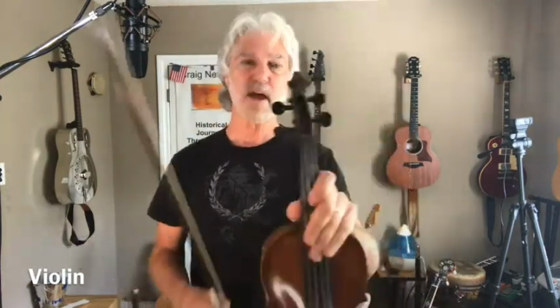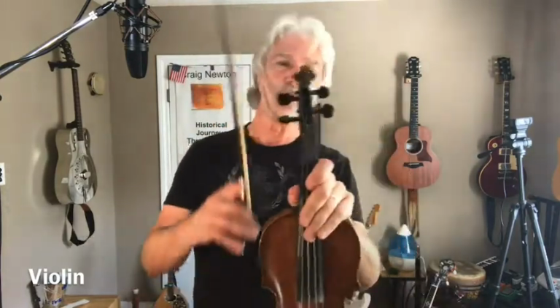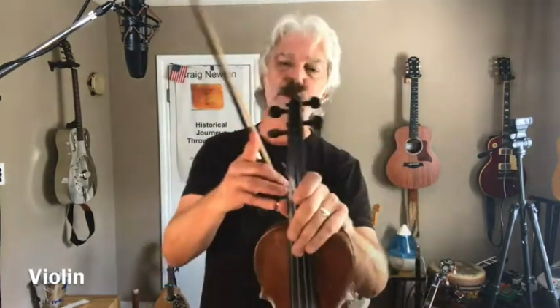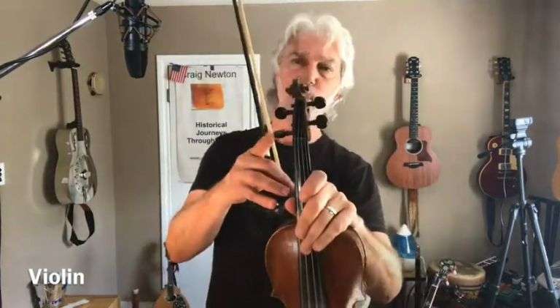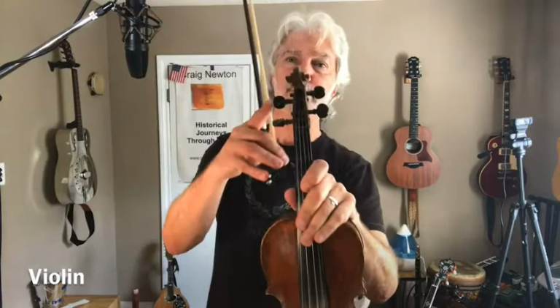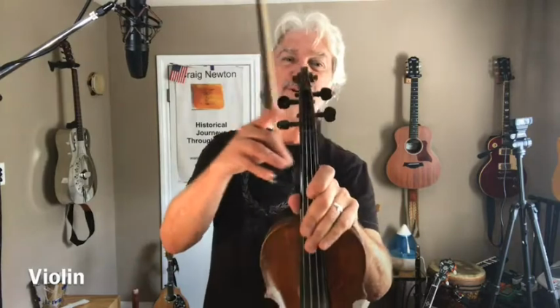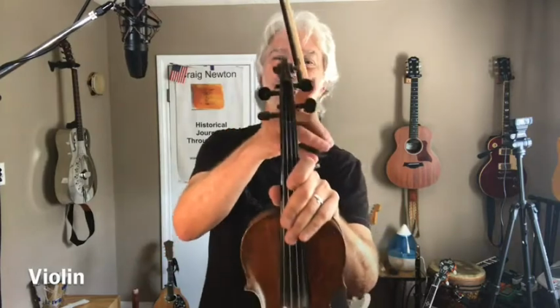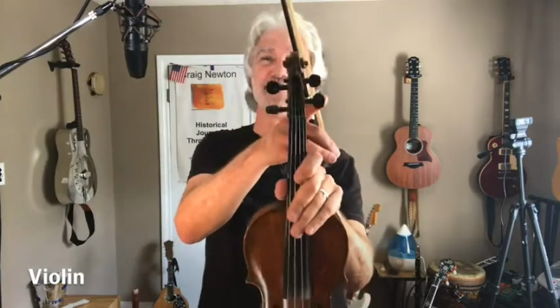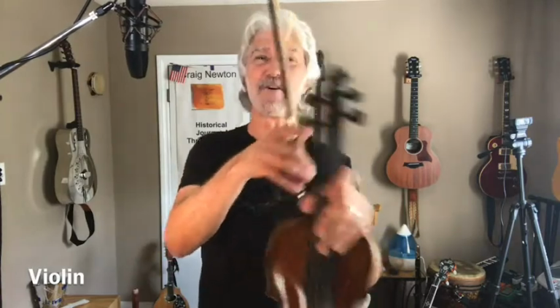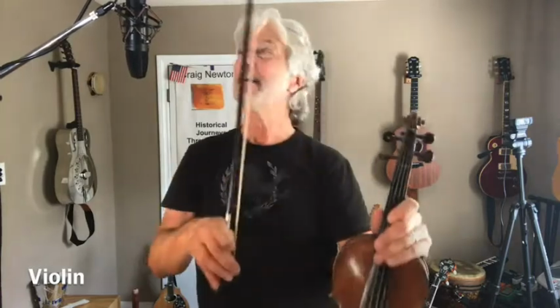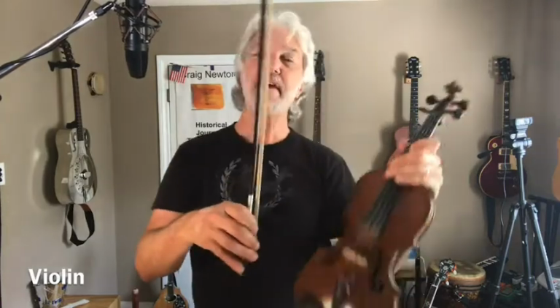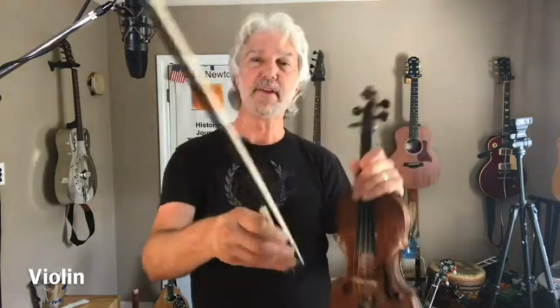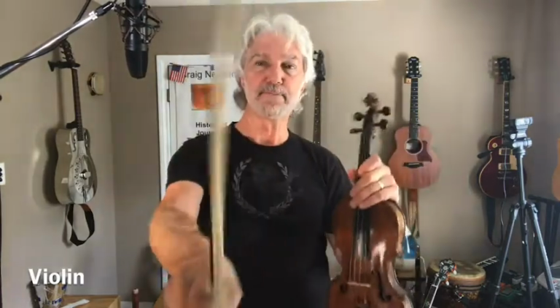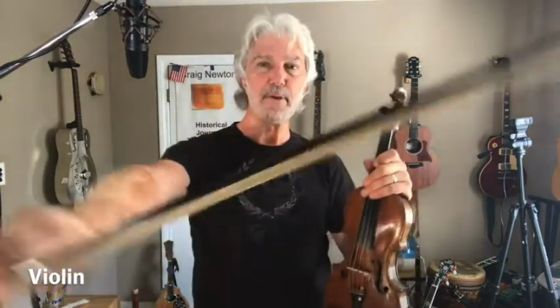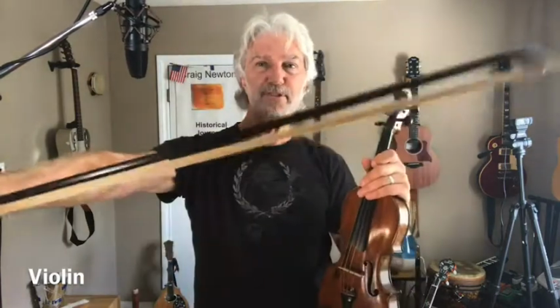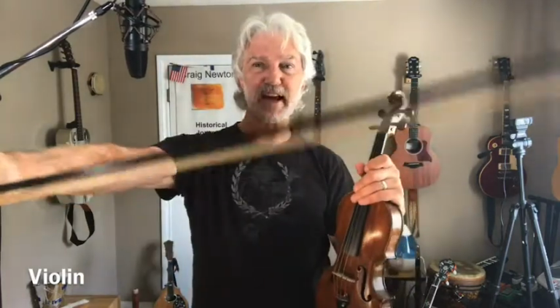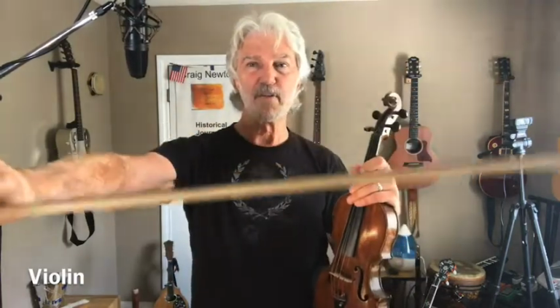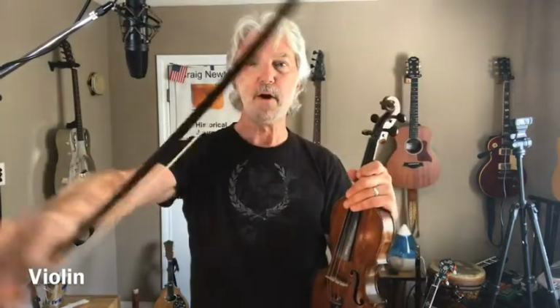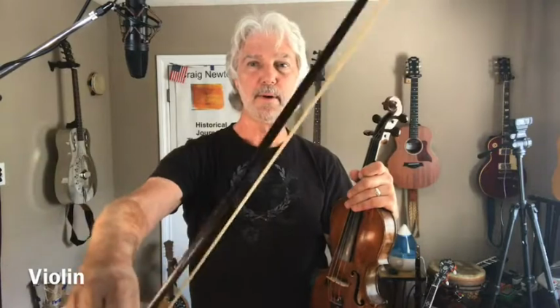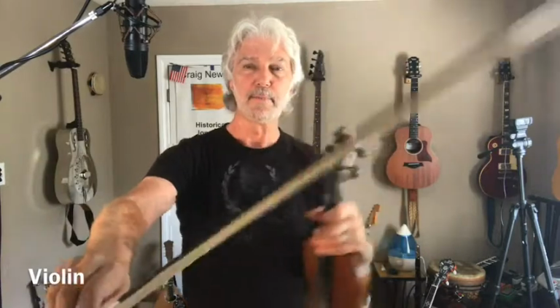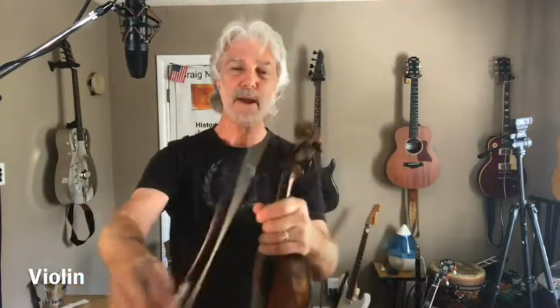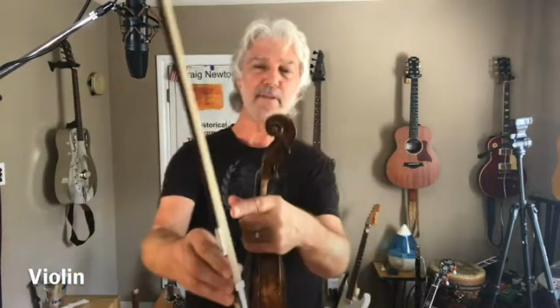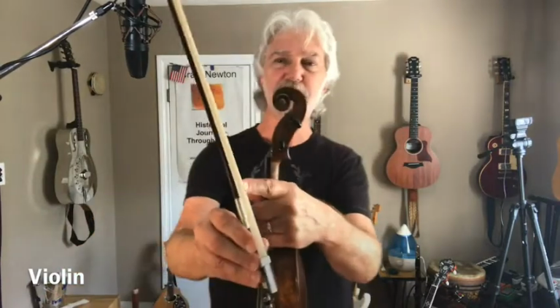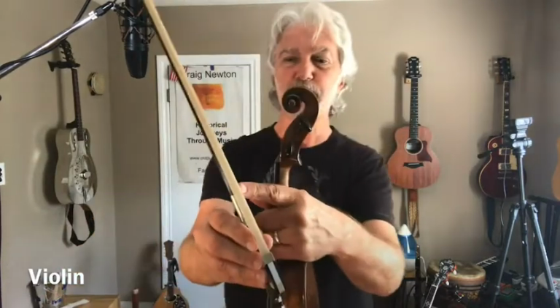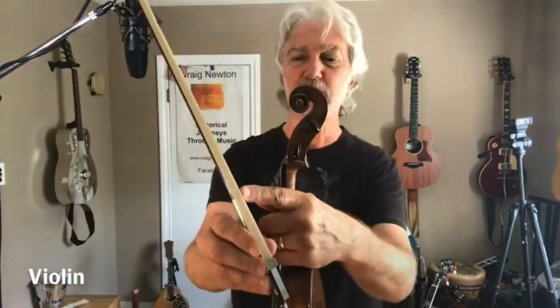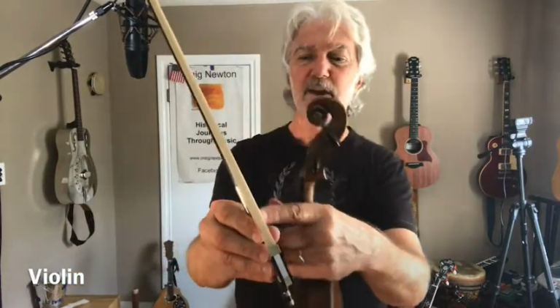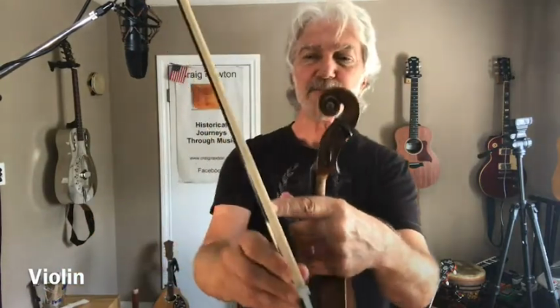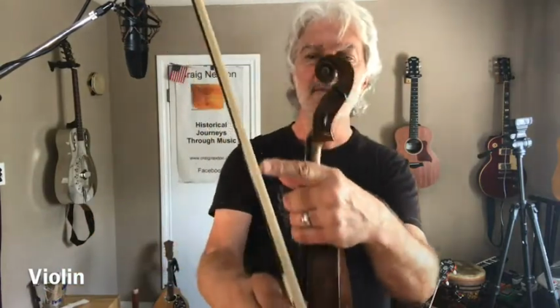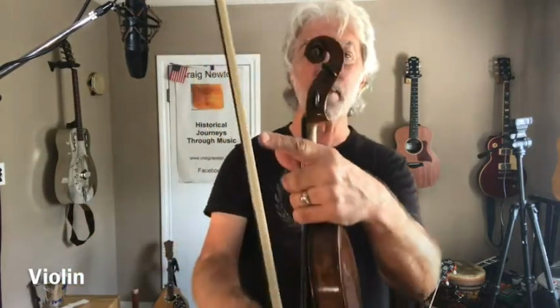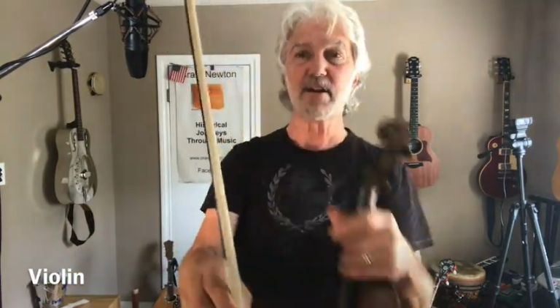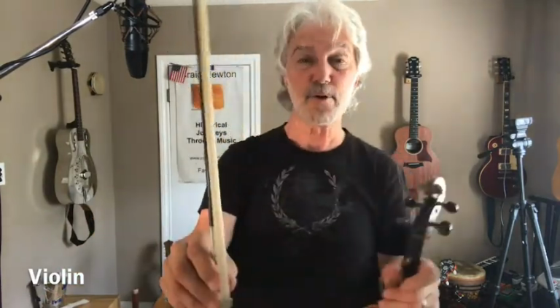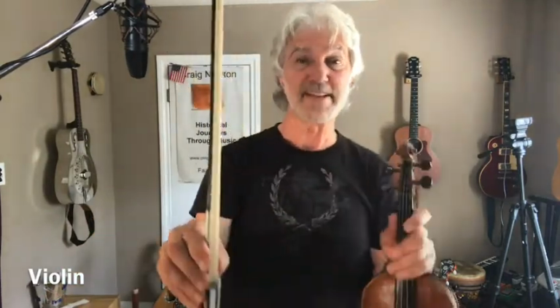It's got four strings: one, two, three, four. And then you play with a stick called the bow. But the white part of the stick, this part here, that's made out of horse hair from a horse's tail.